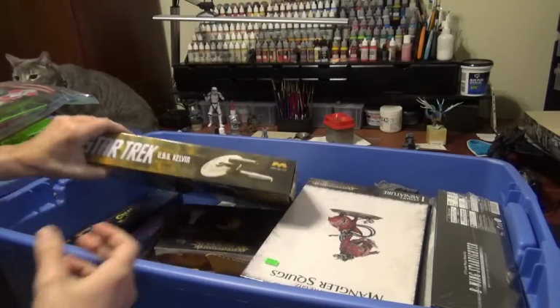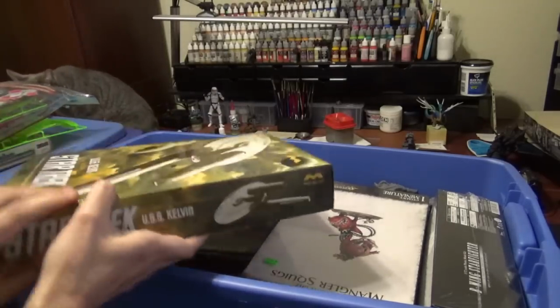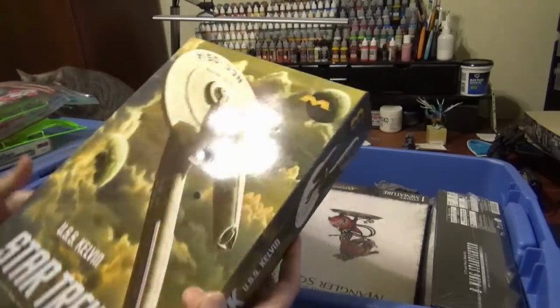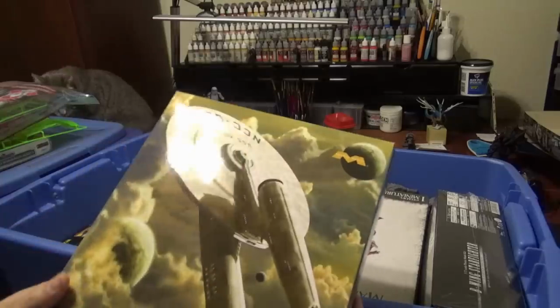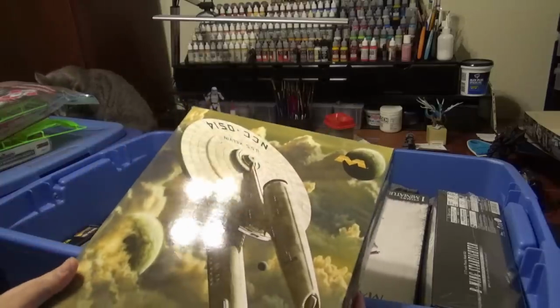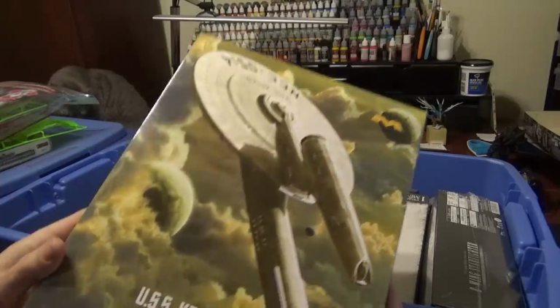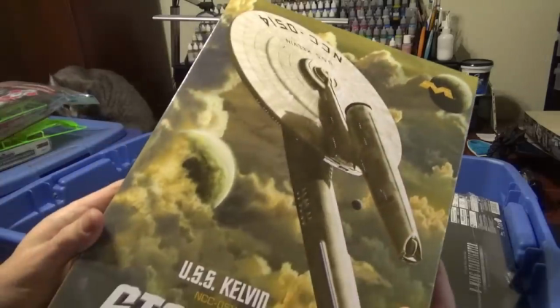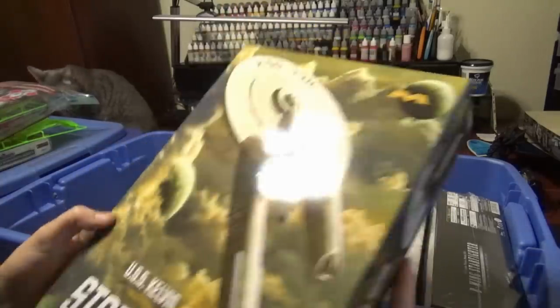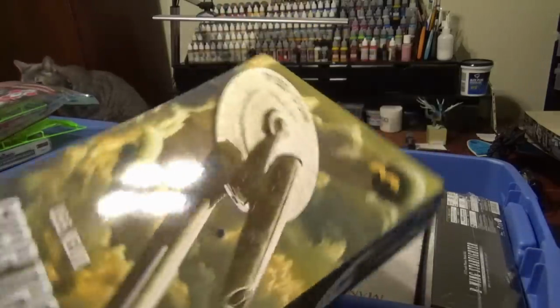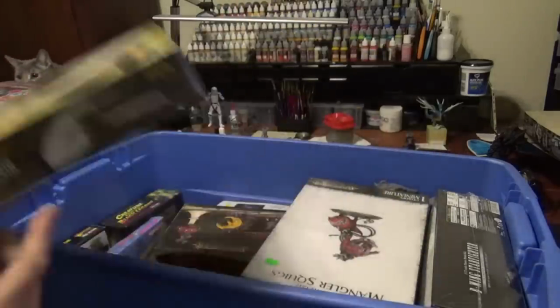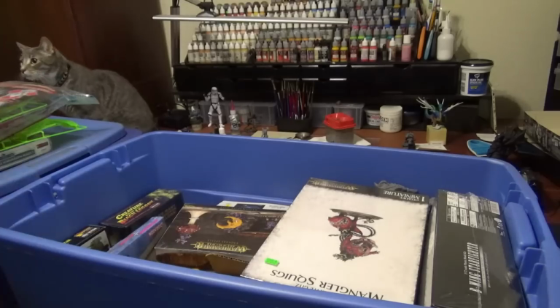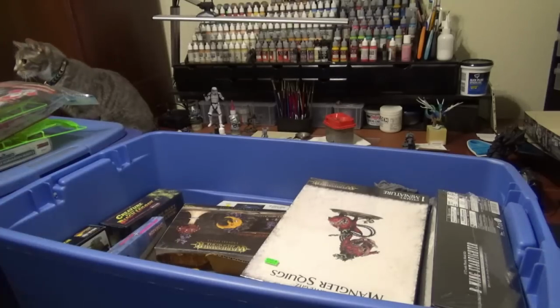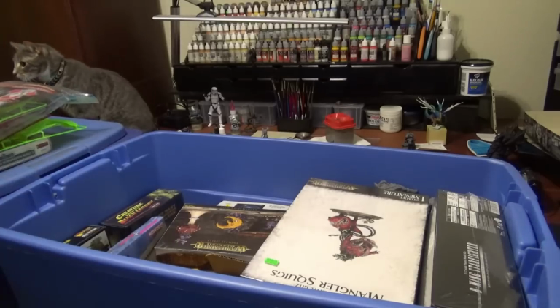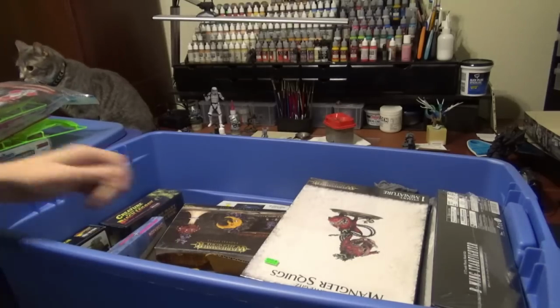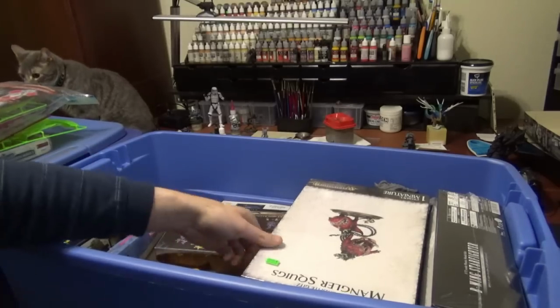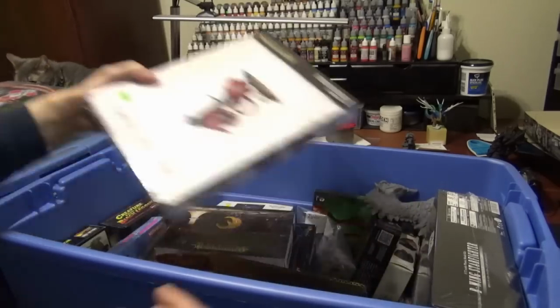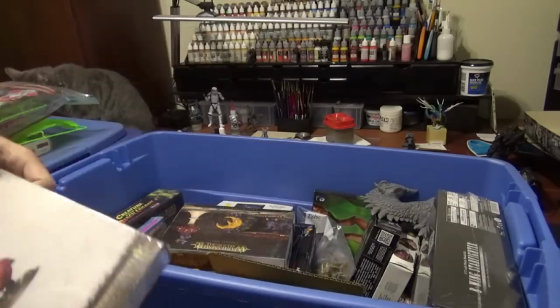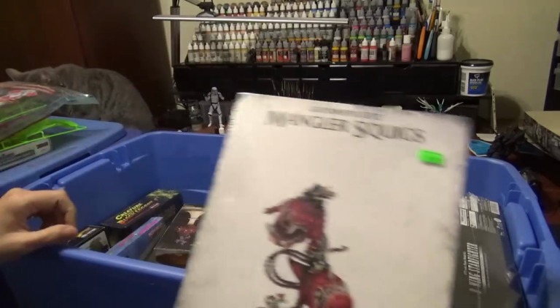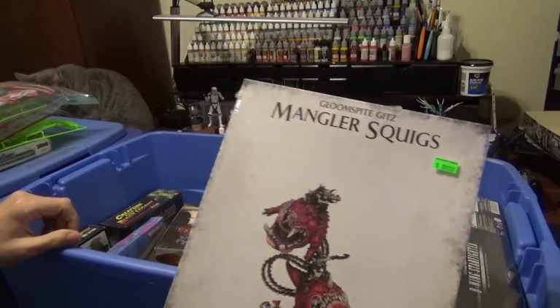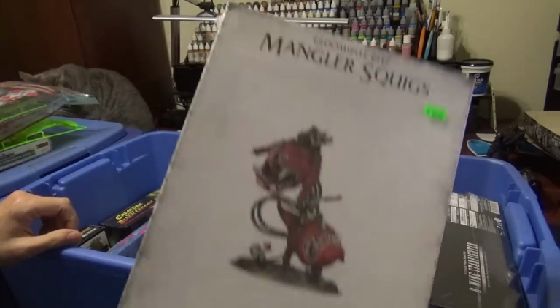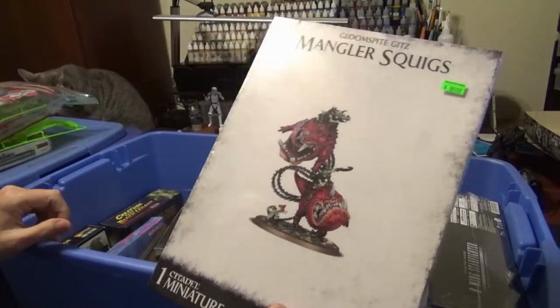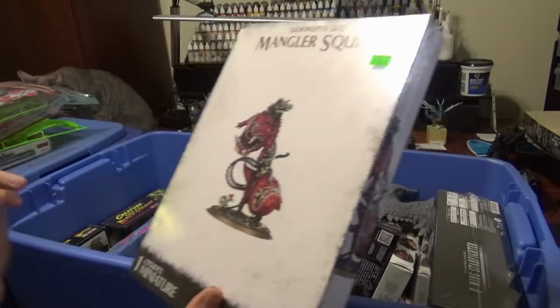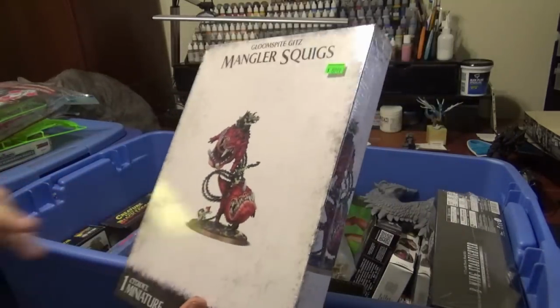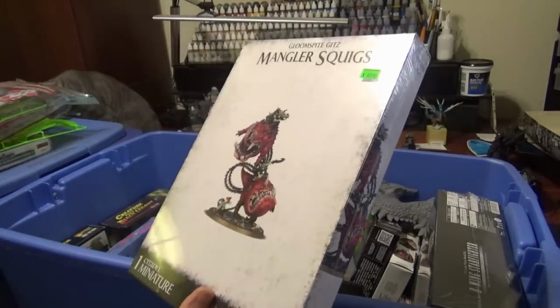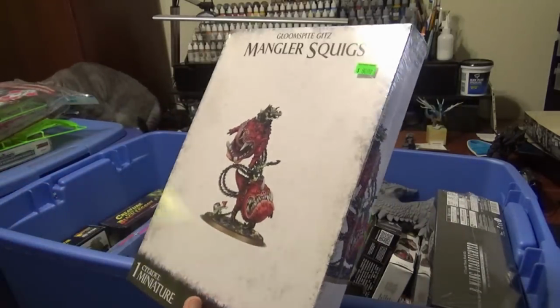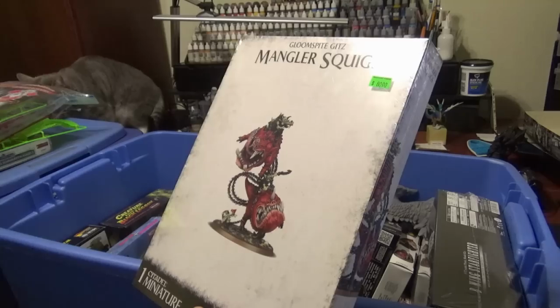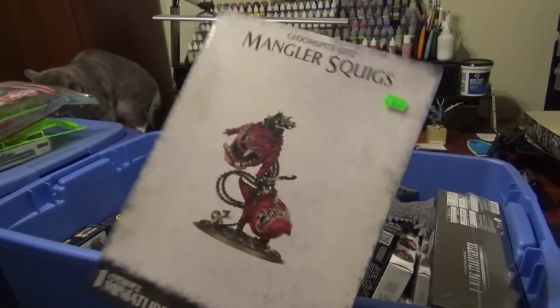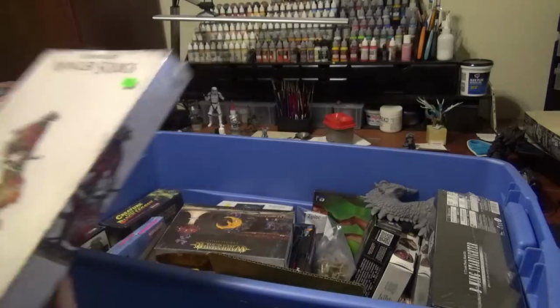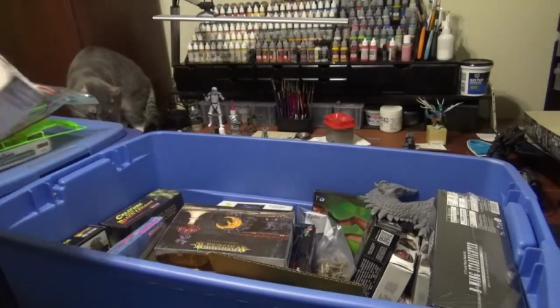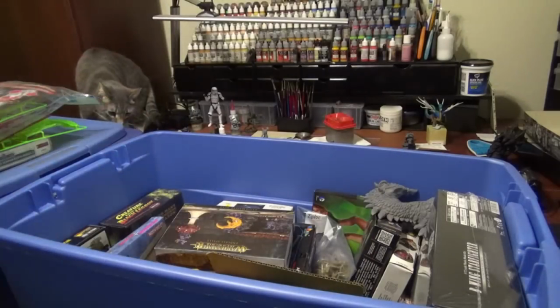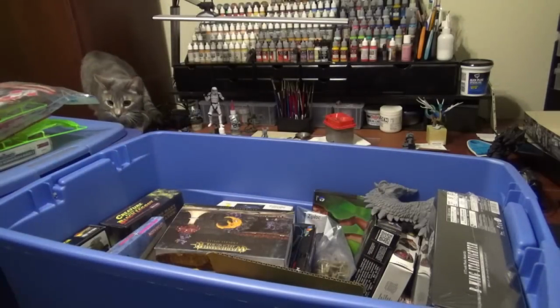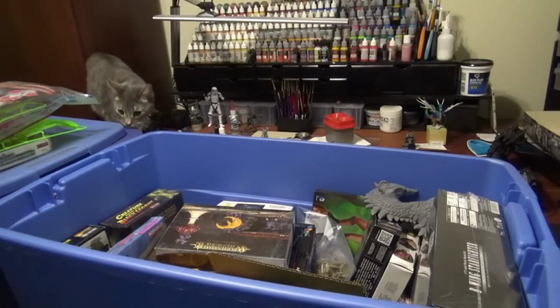We got a Mobius model Star Trek Kelvin, which I started on barely and never did anything with. Age of Sigmar. Last of my Squid Manglers — probably never actually going to put those together.